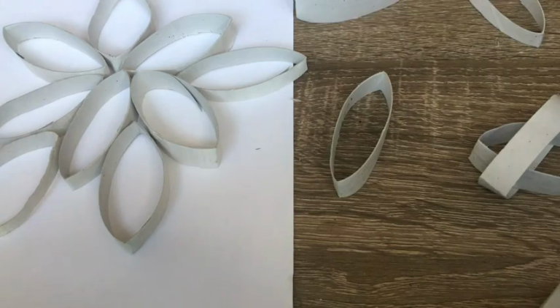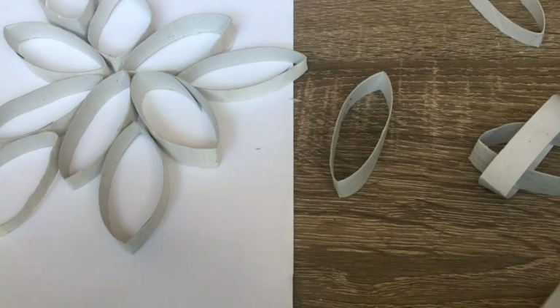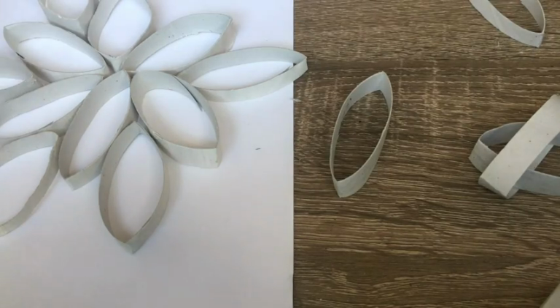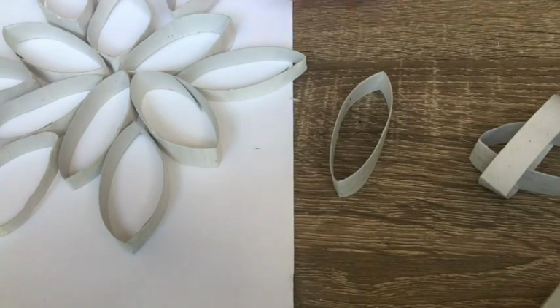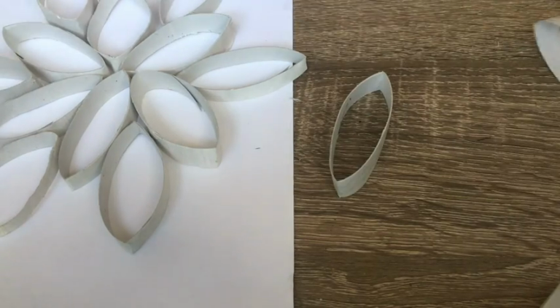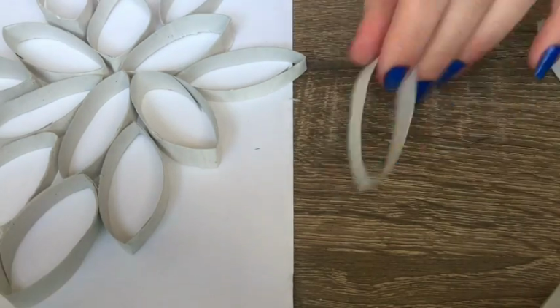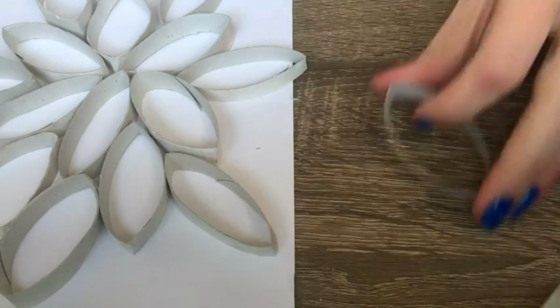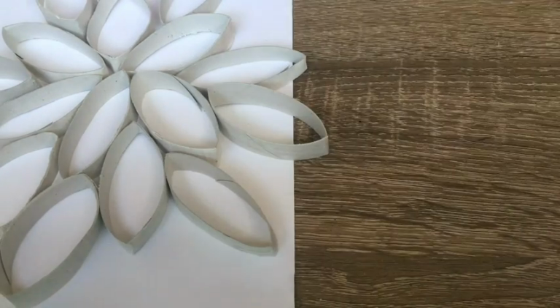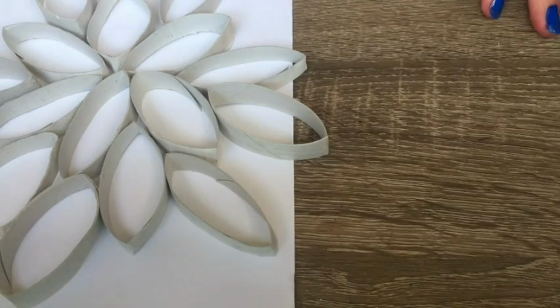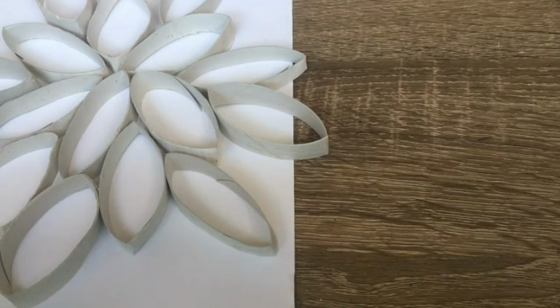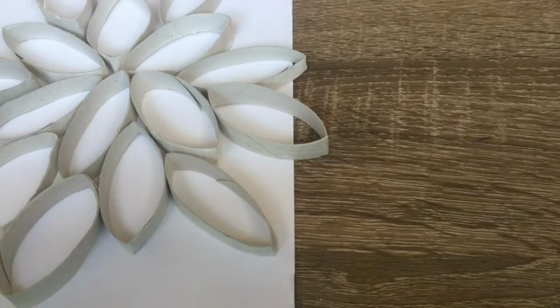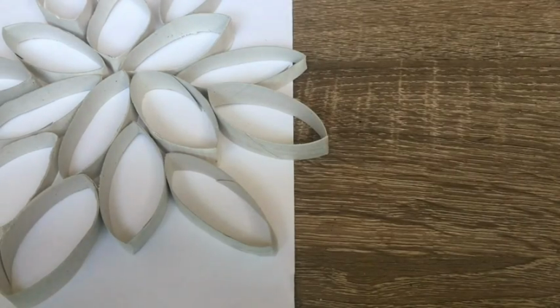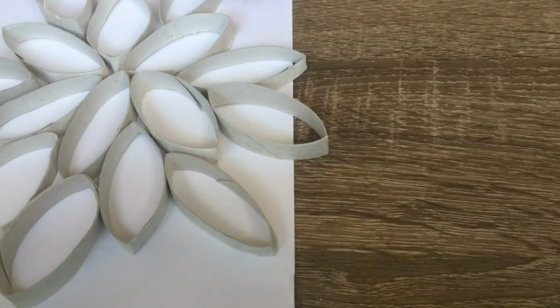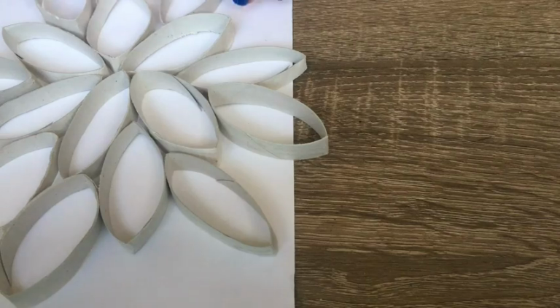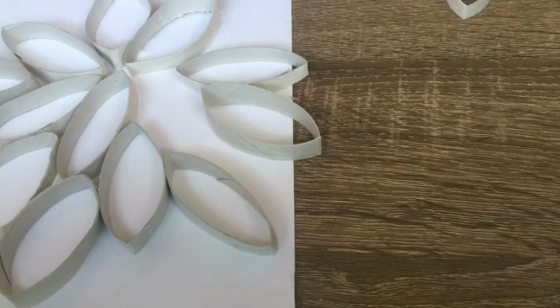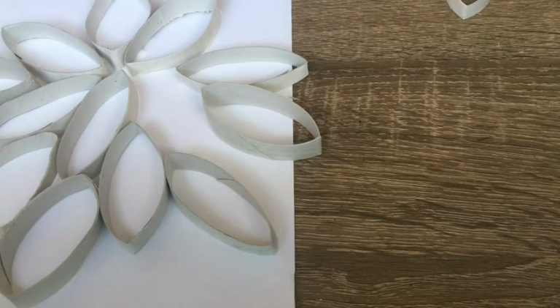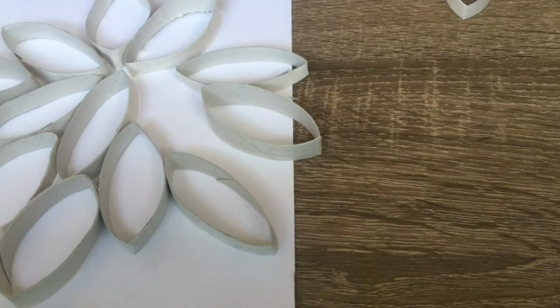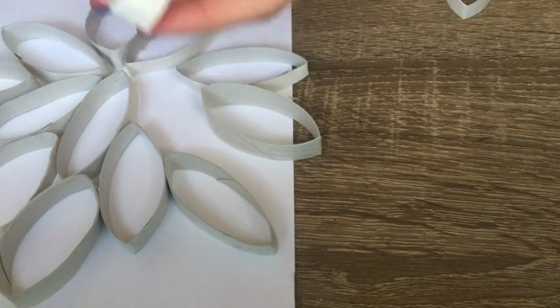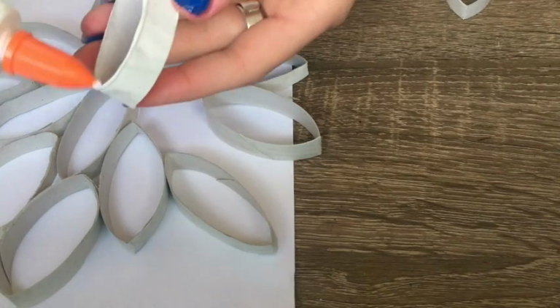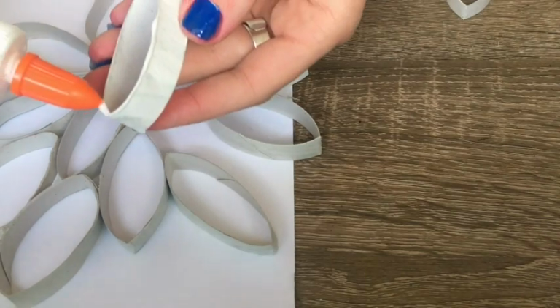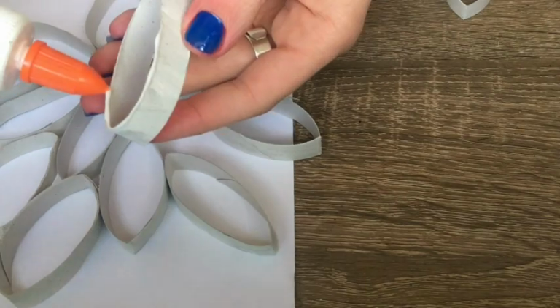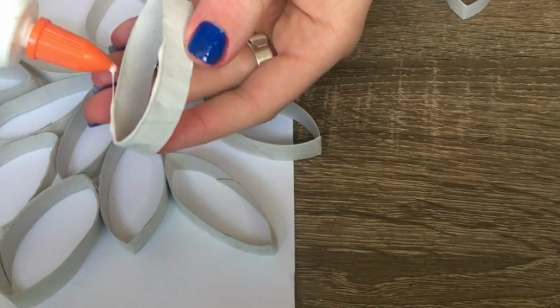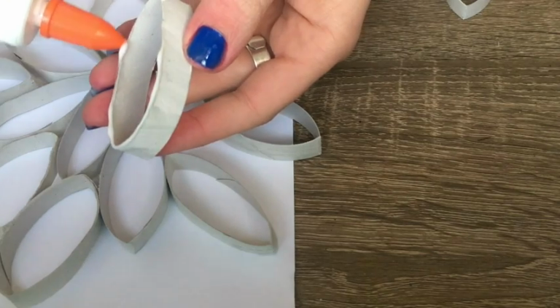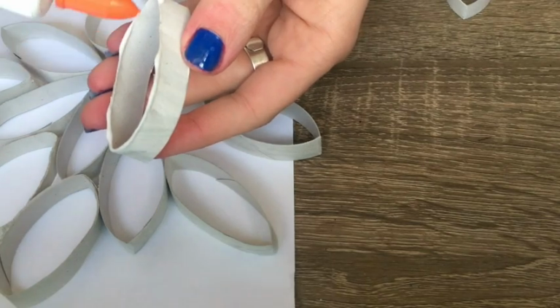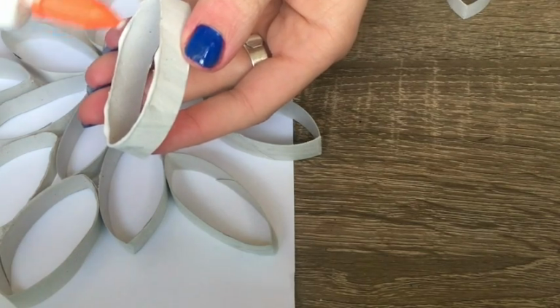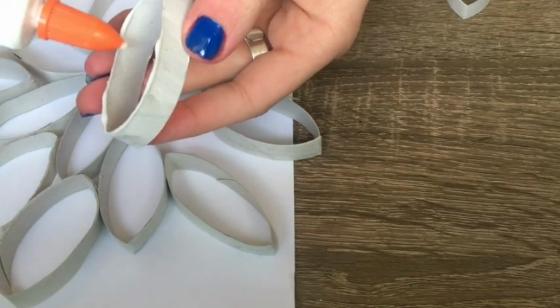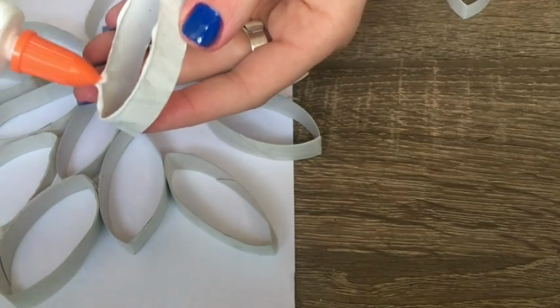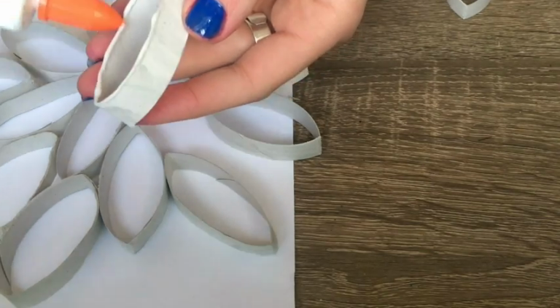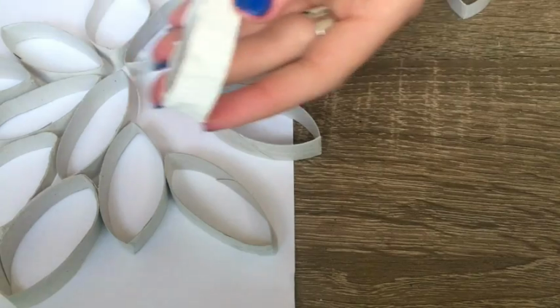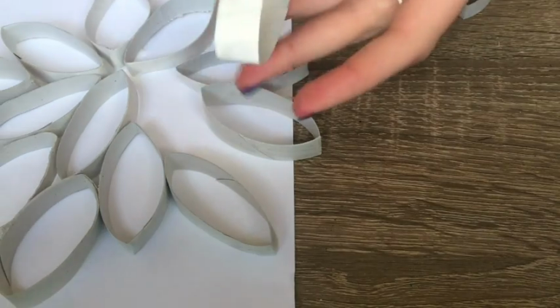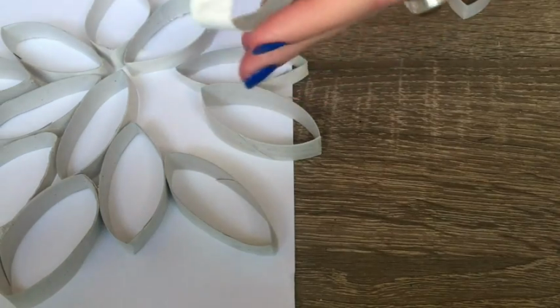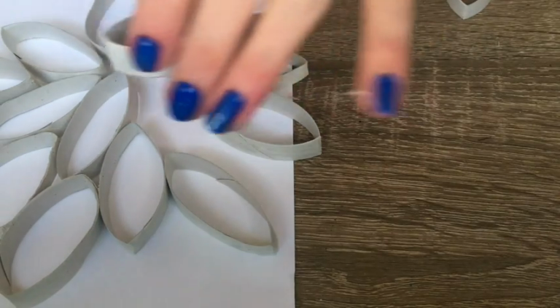You can then use your glue and glue the bottom side of each shape. Then stick them into your arrangement.